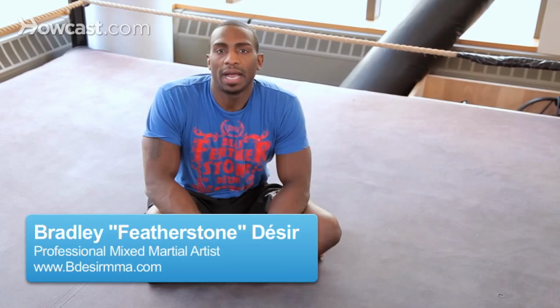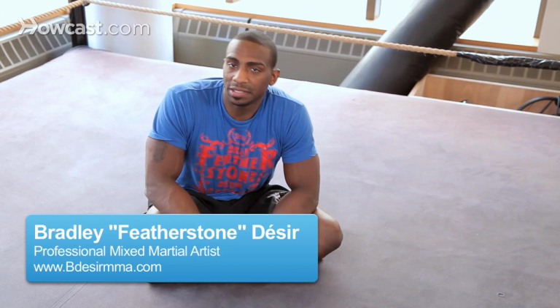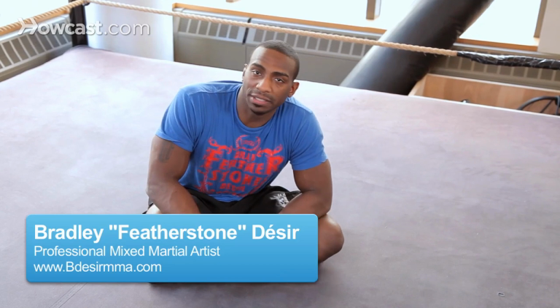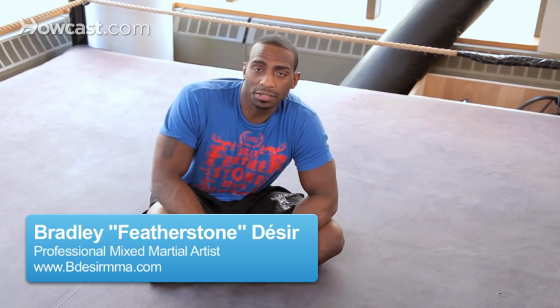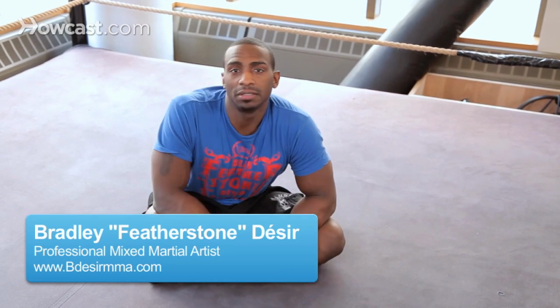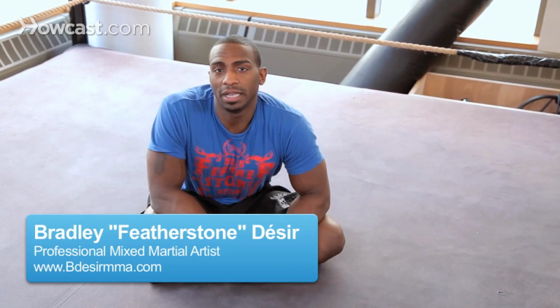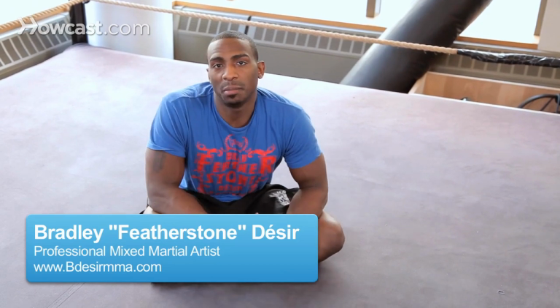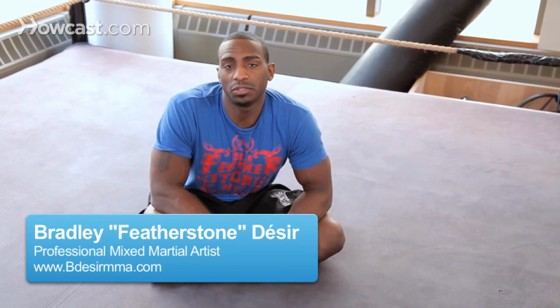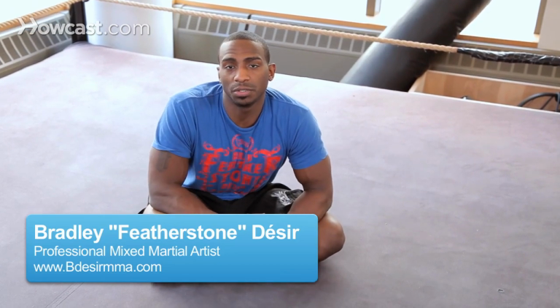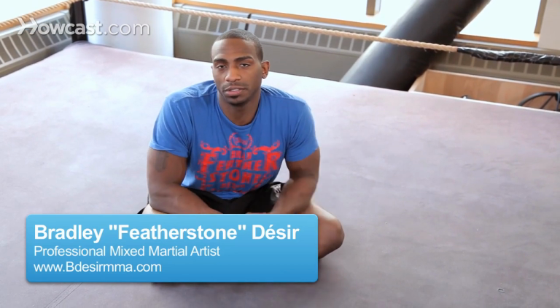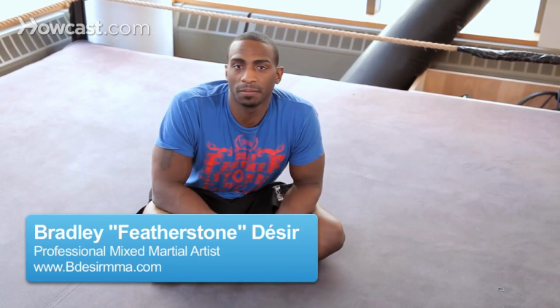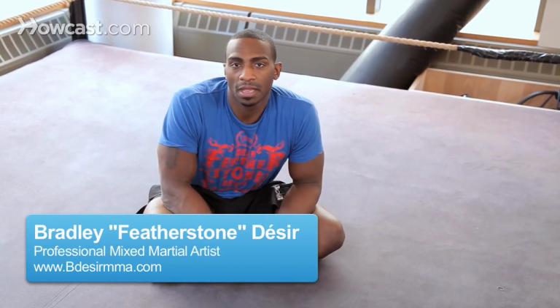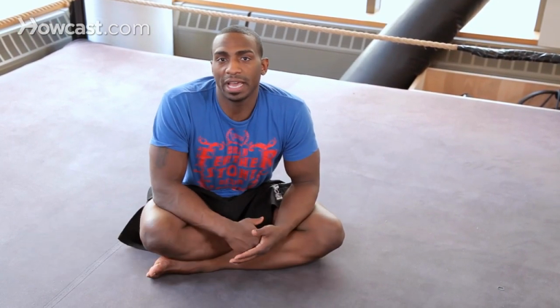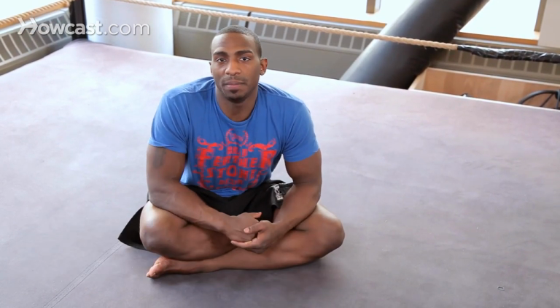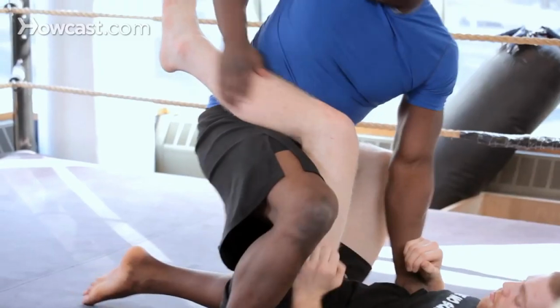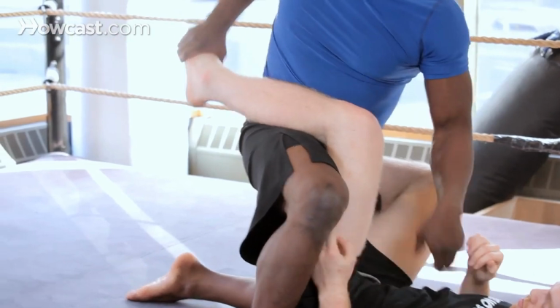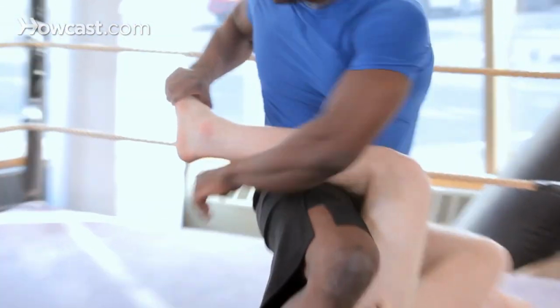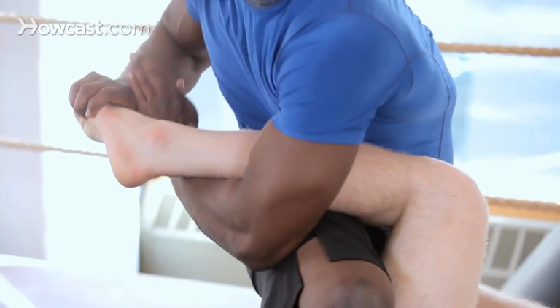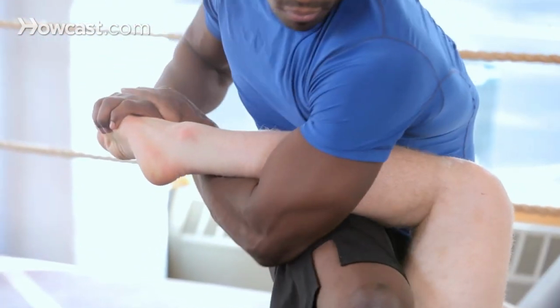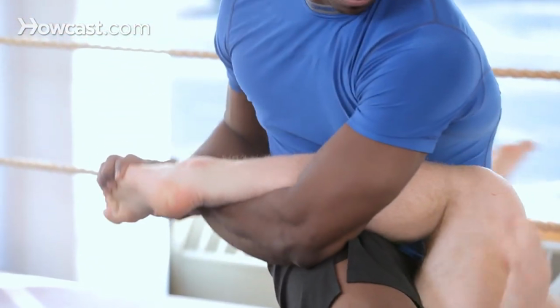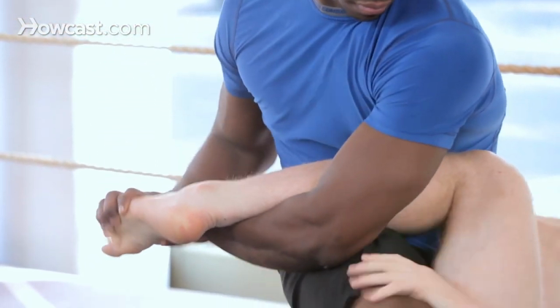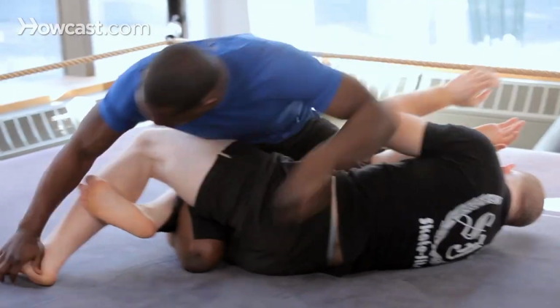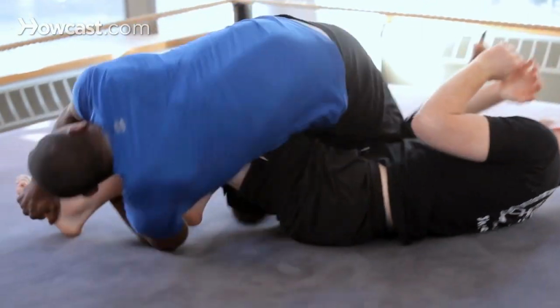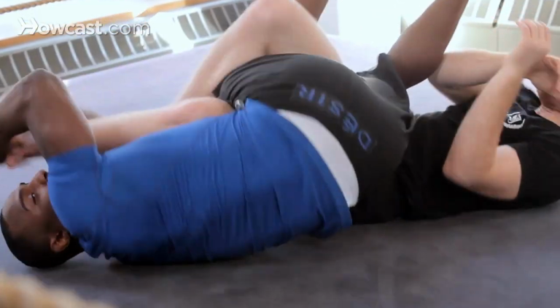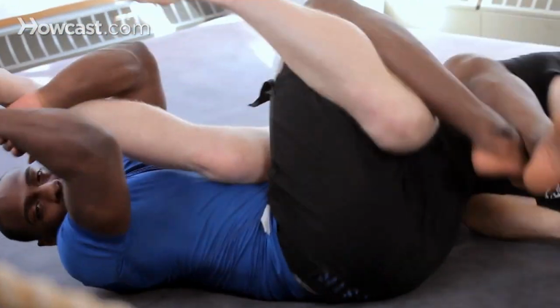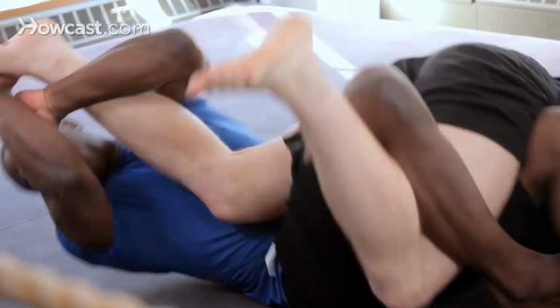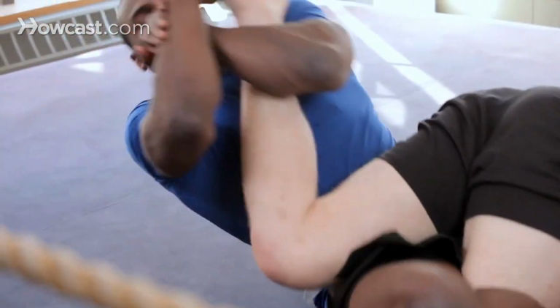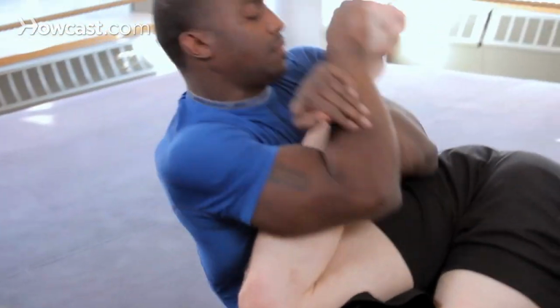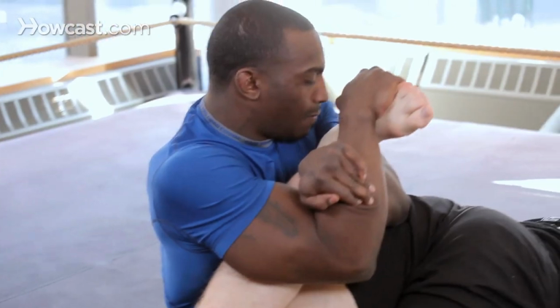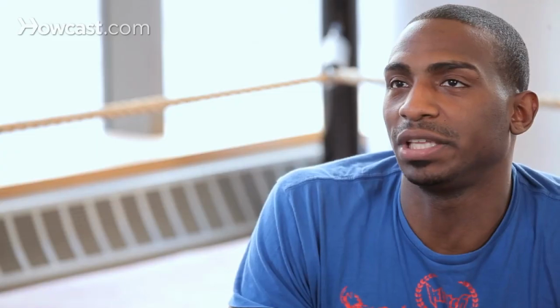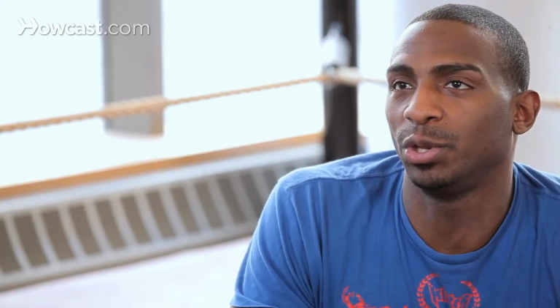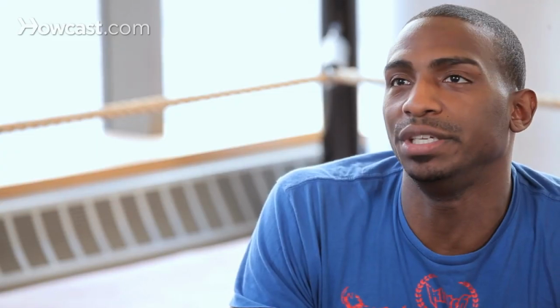Hi guys, I'm Brad Desir, and I'm a professional mixed martial artist. I got into MMA when I was in the Marine Corps. I was getting choked out when we do Bull in the Ring, just wrestling around with other Marines.